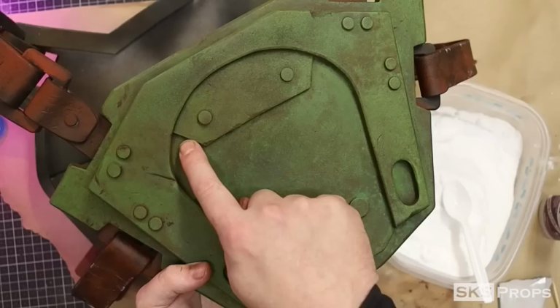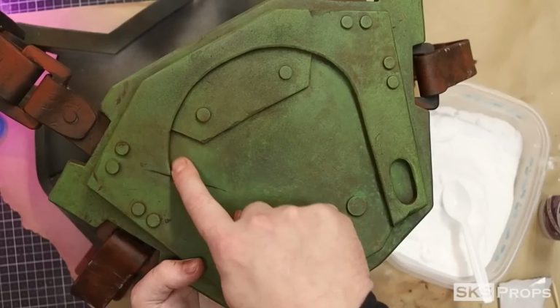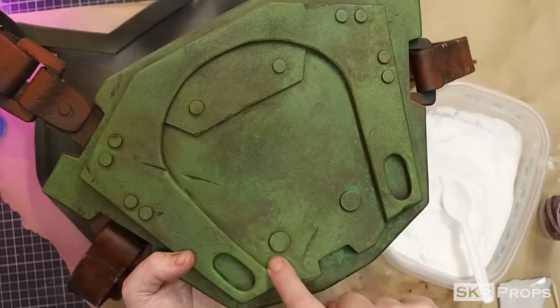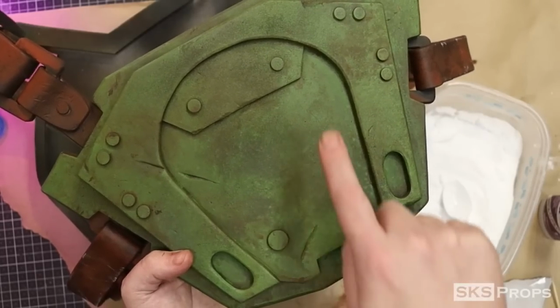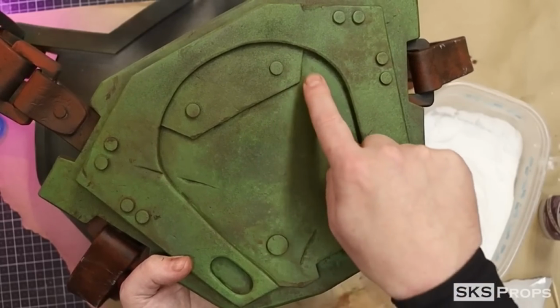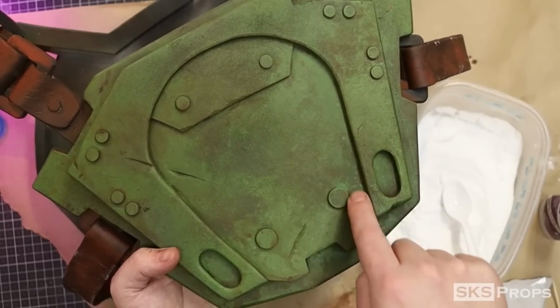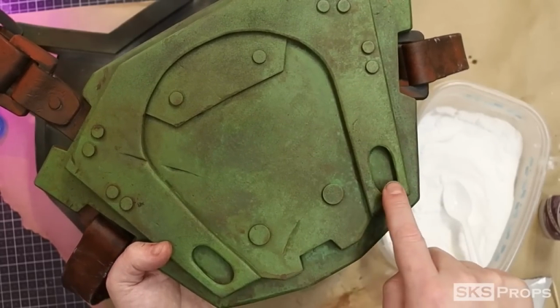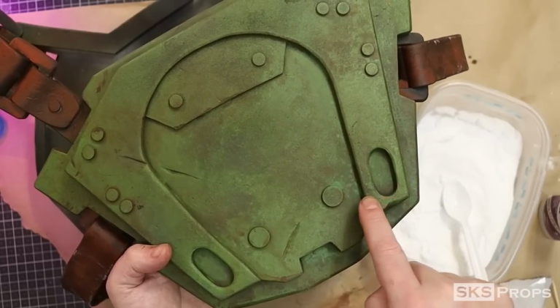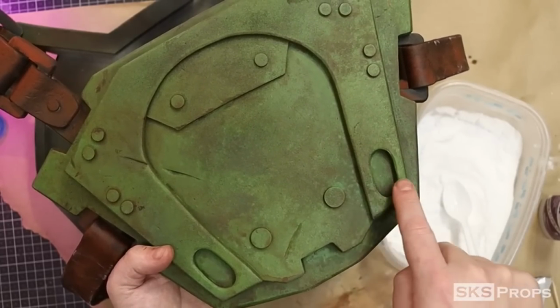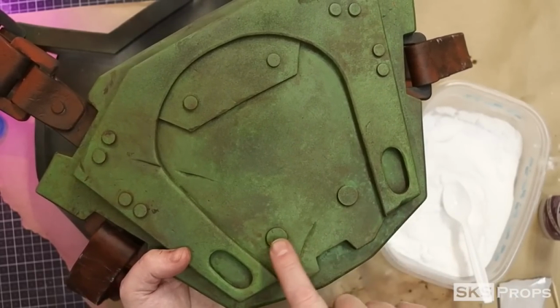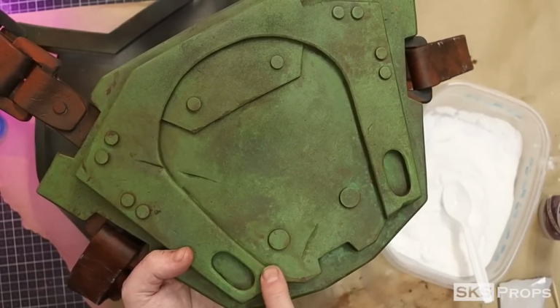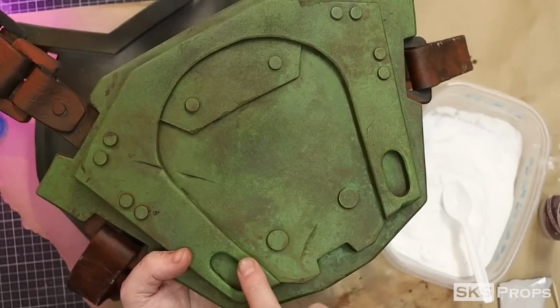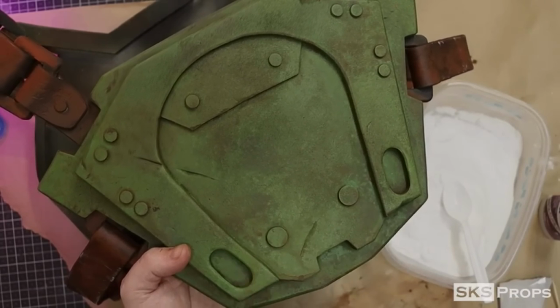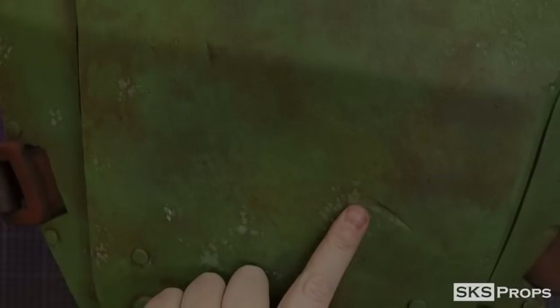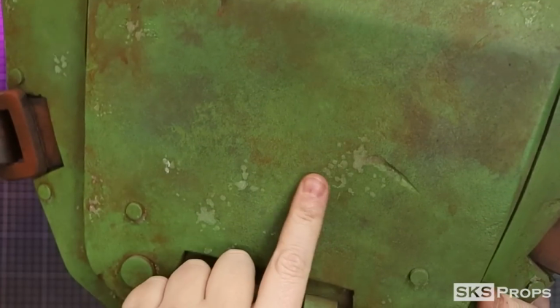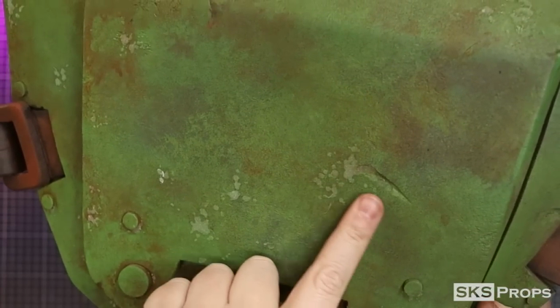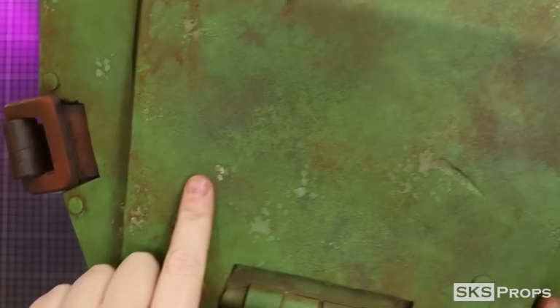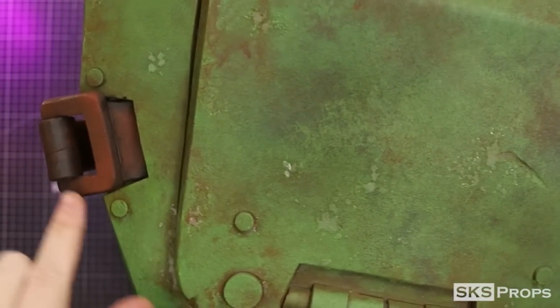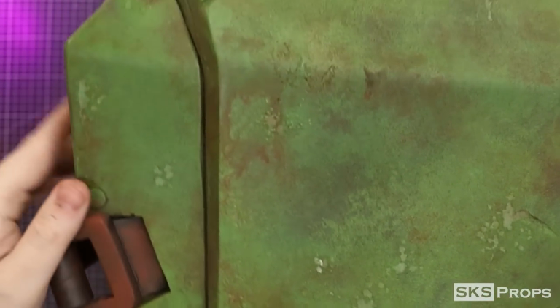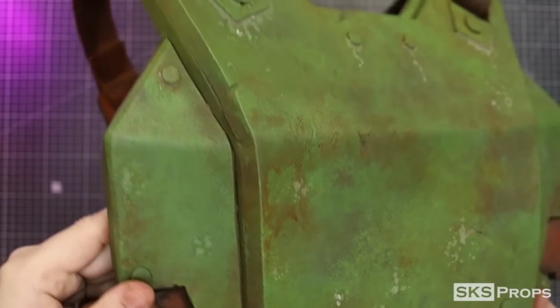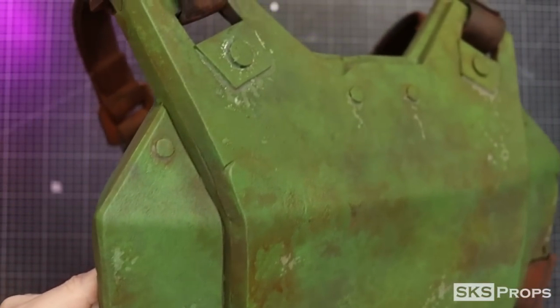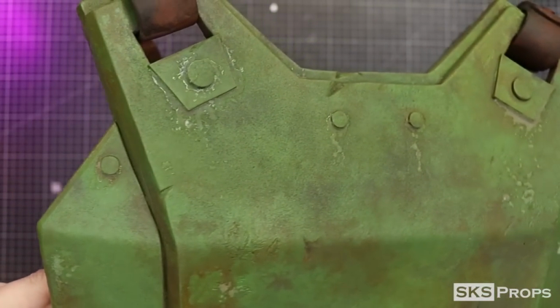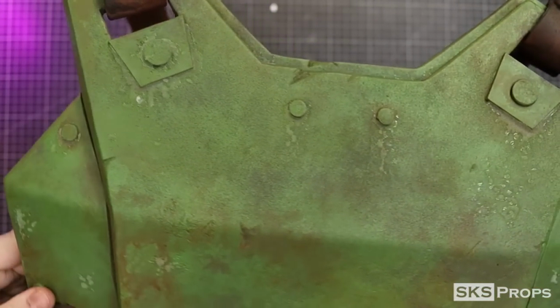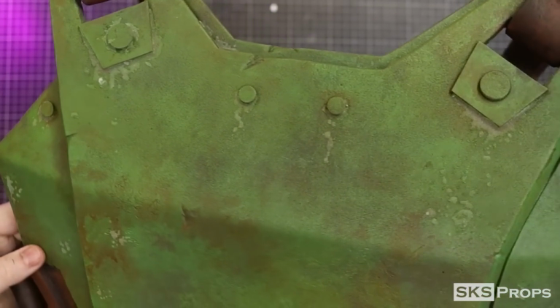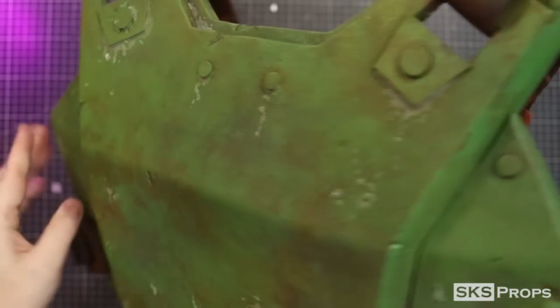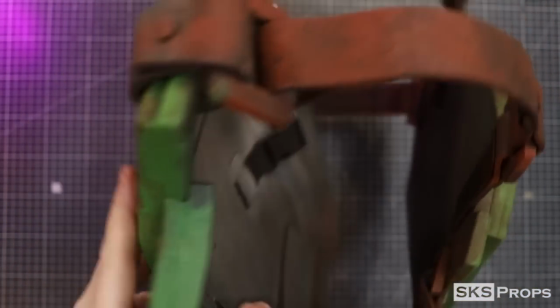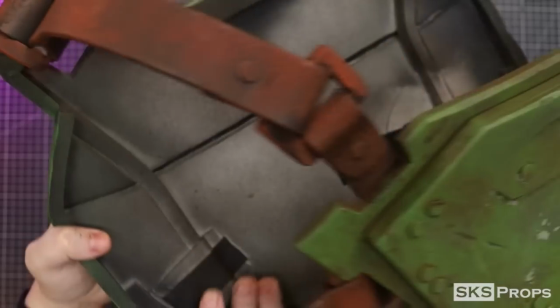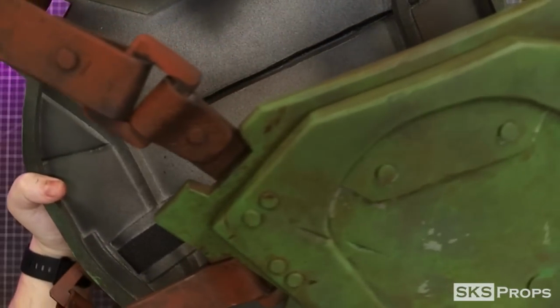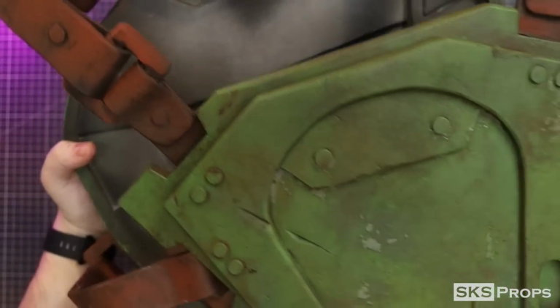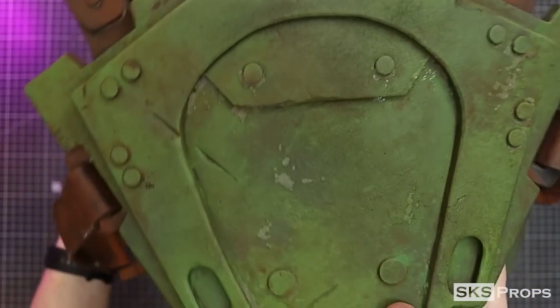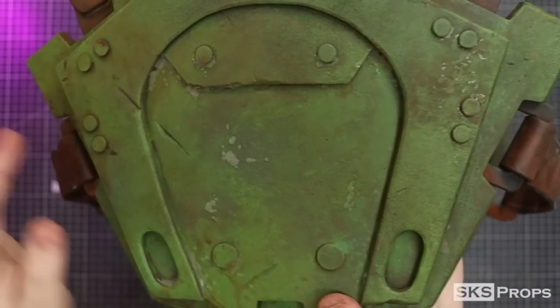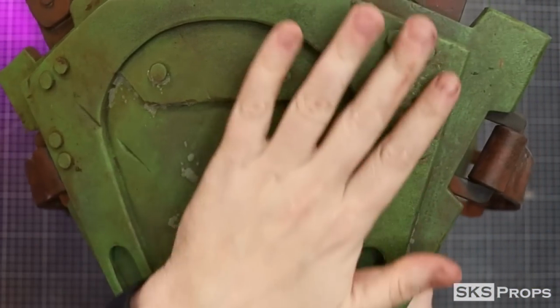Just like battle damage, this is a process you could definitely overdo. Be mindful of where you're placing the rust and really think about why rust would be building up in these particular areas.